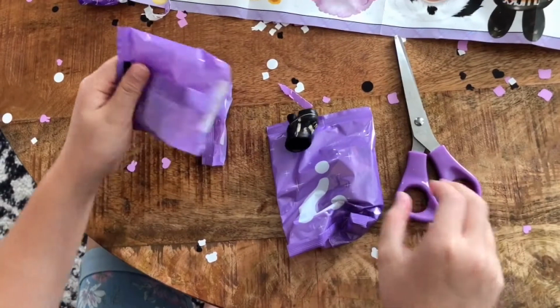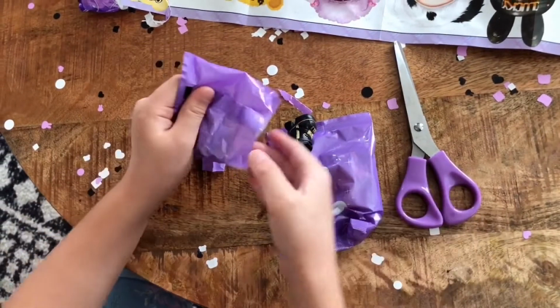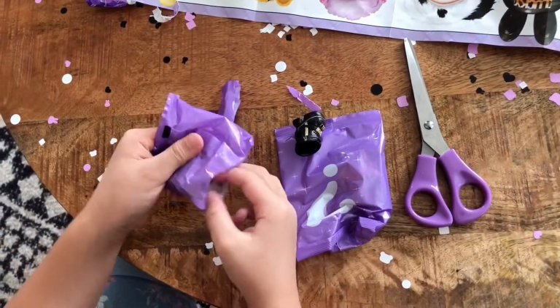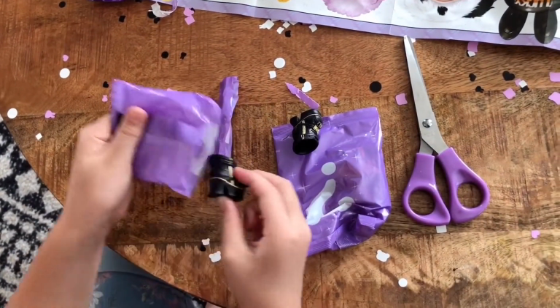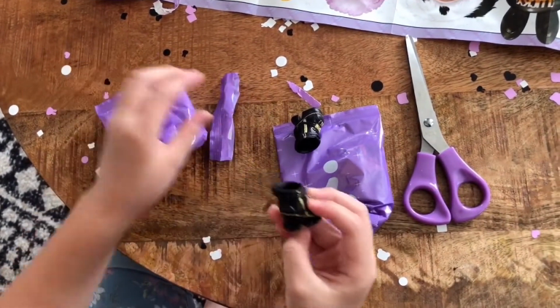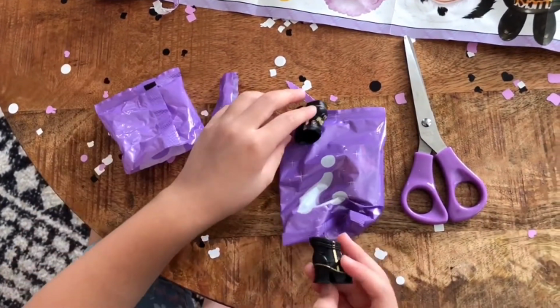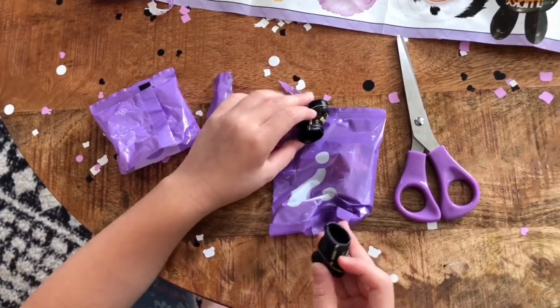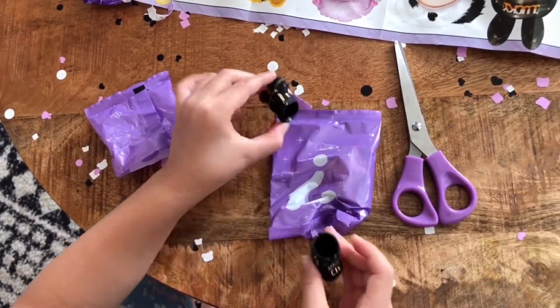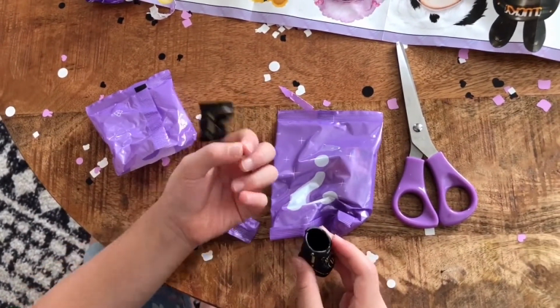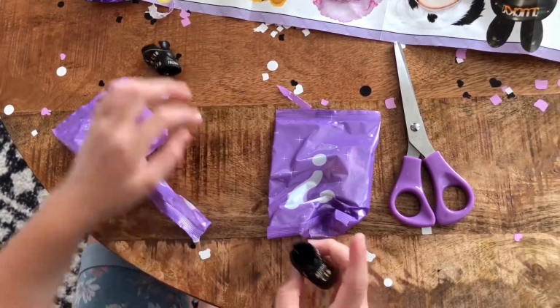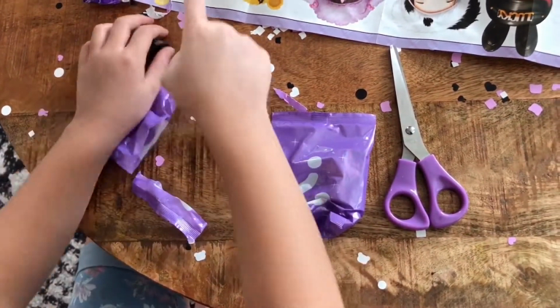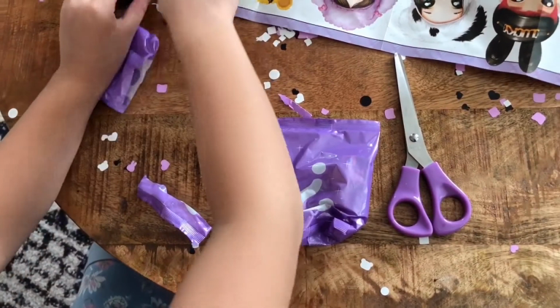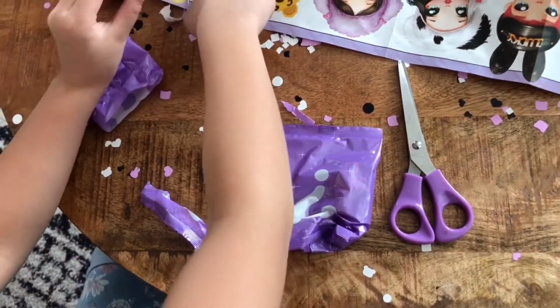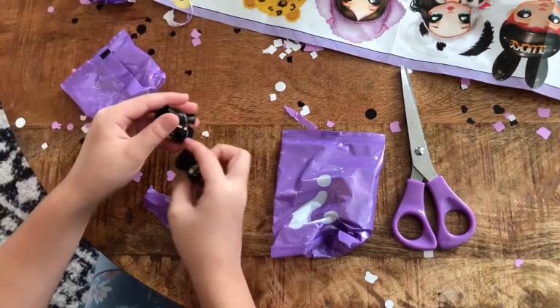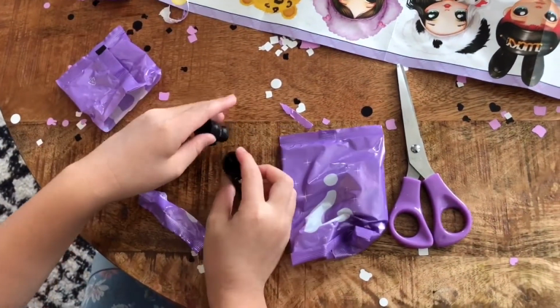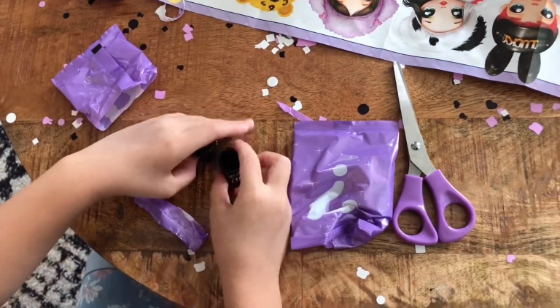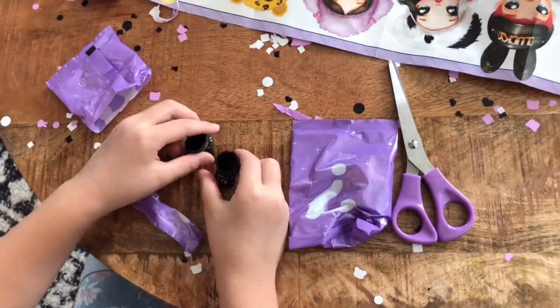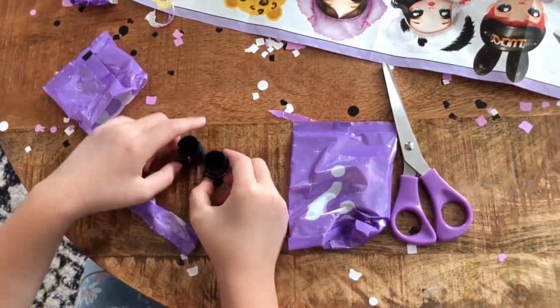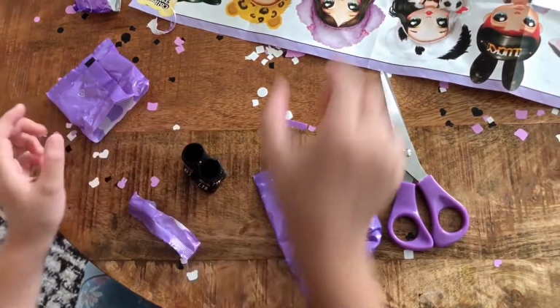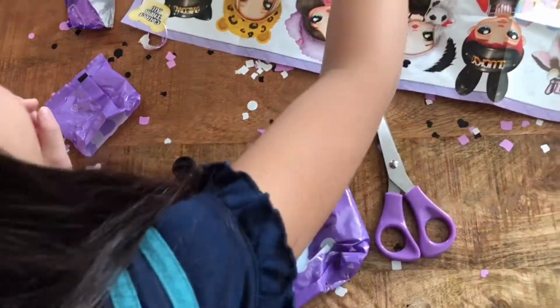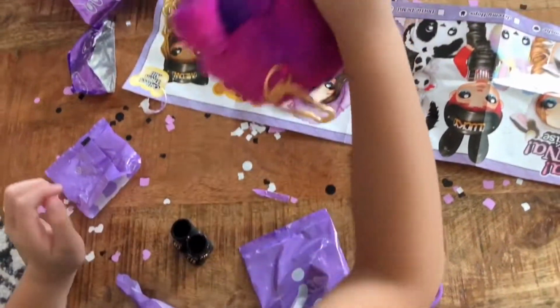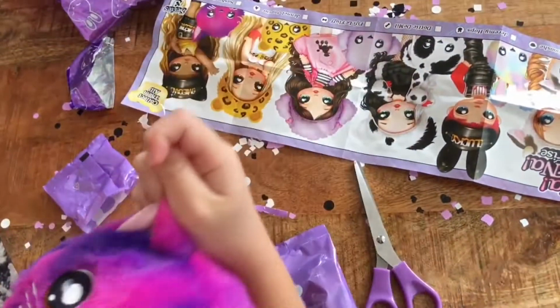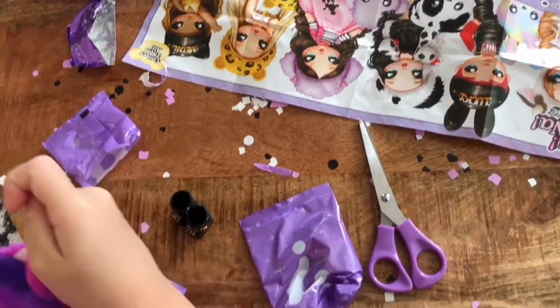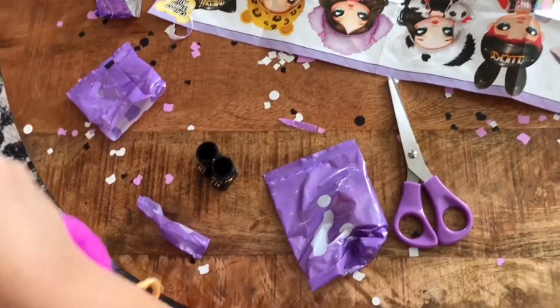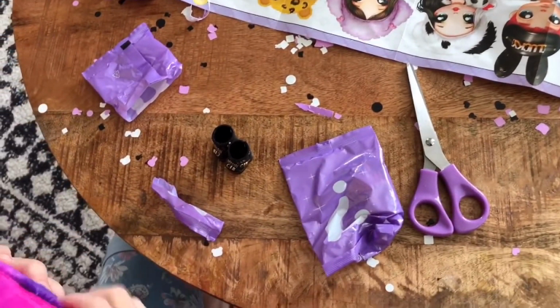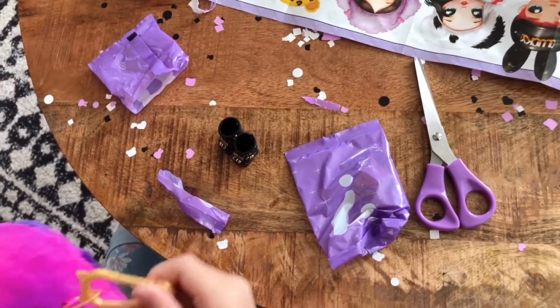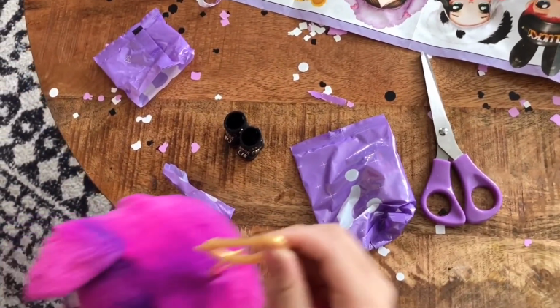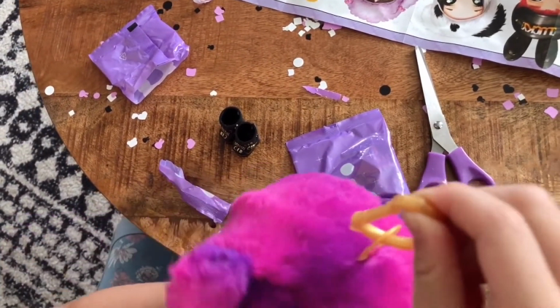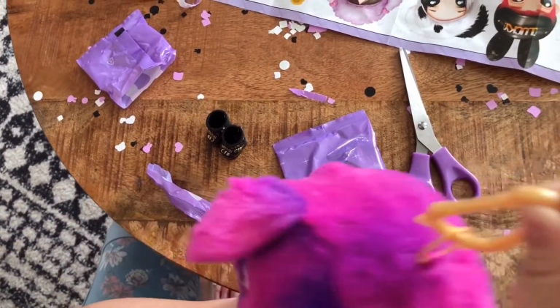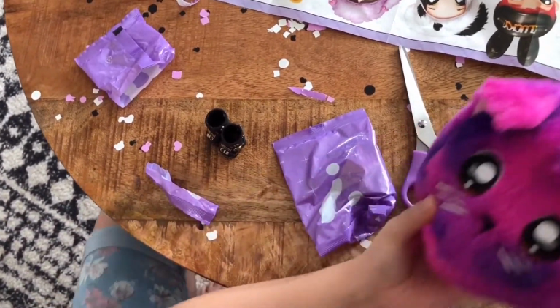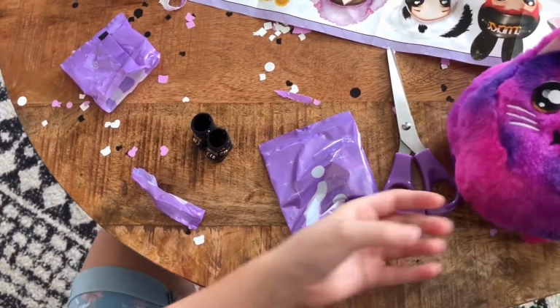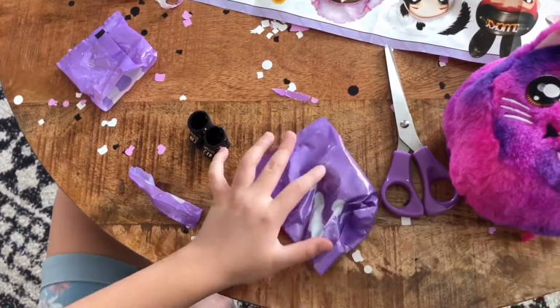These are some nice shoes and I think I'm still getting them because it has the same thing. I just figured out that this is the keychain — it's a carry chain.